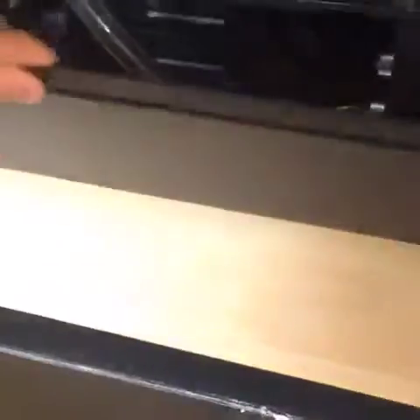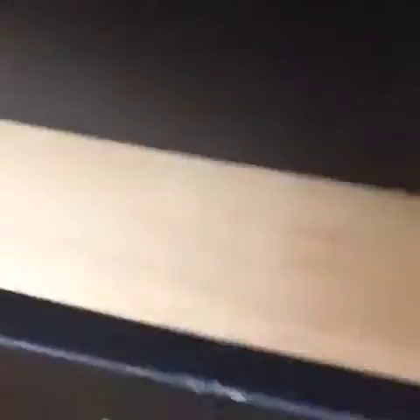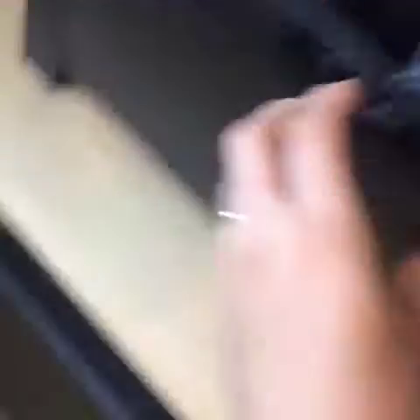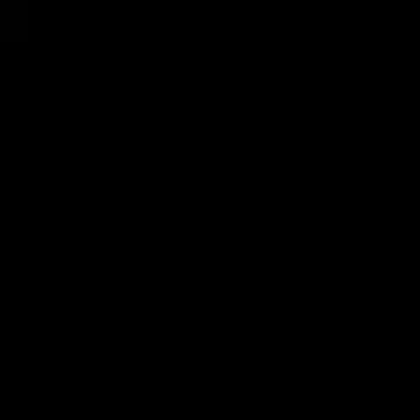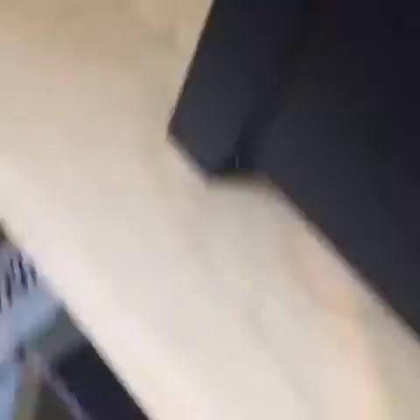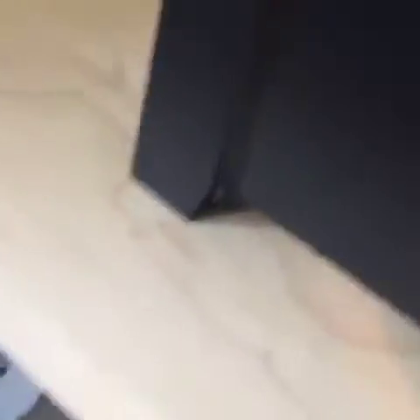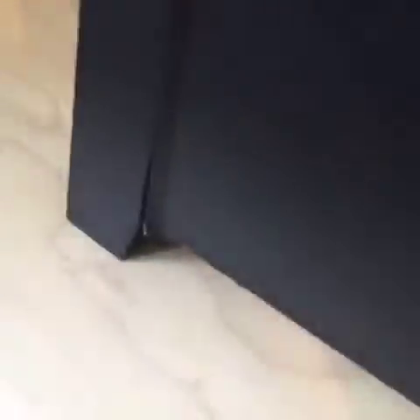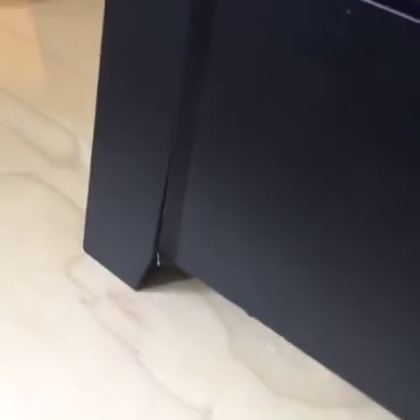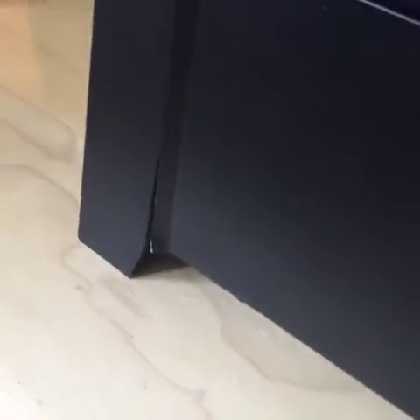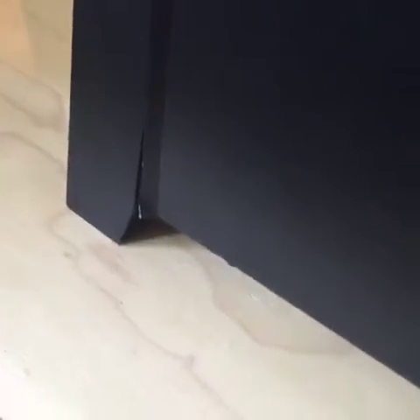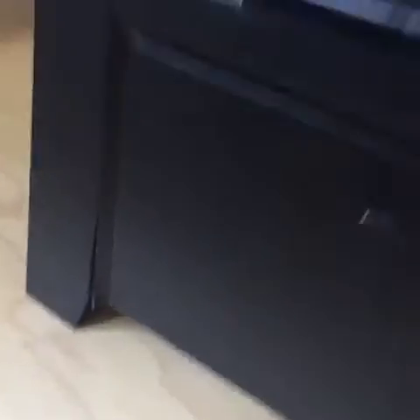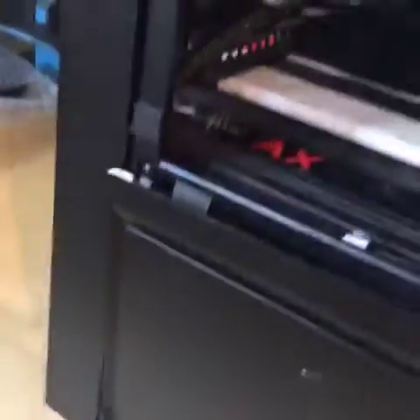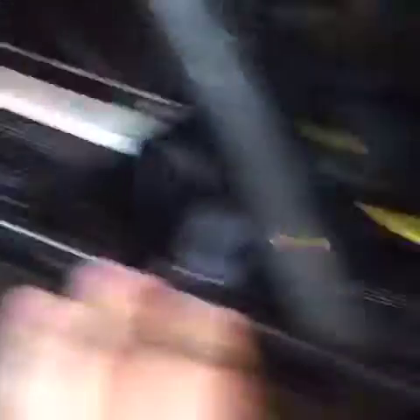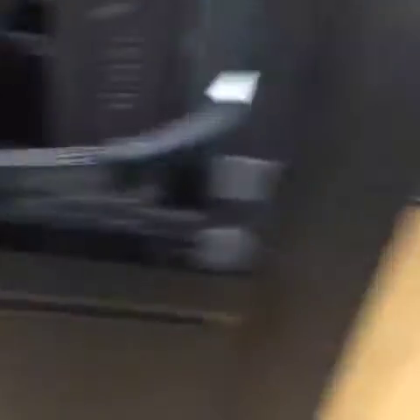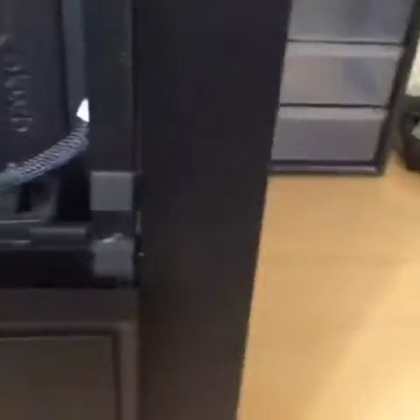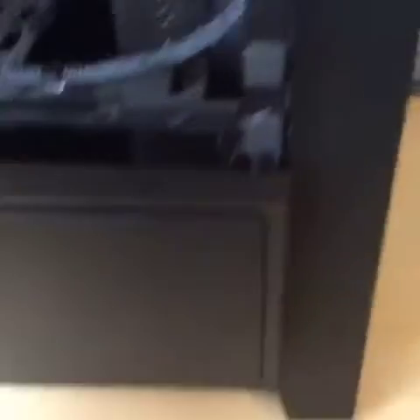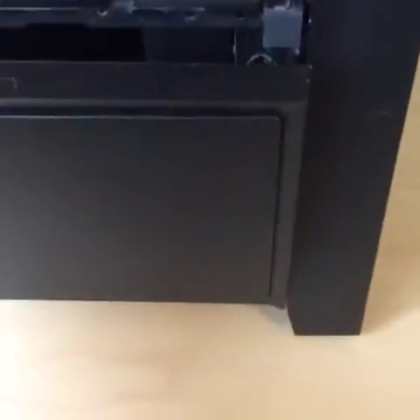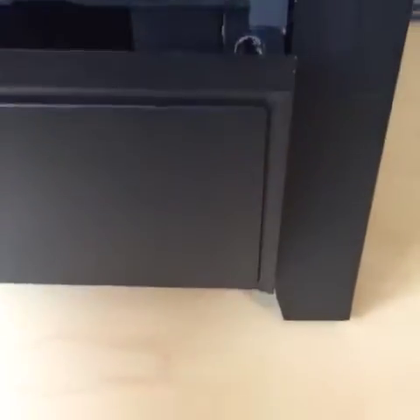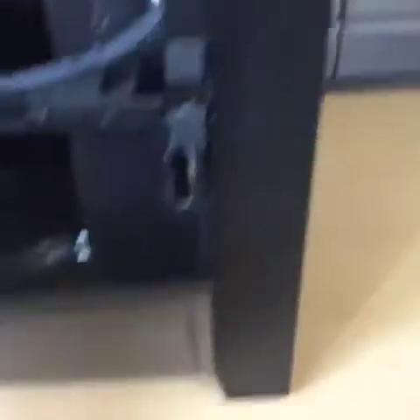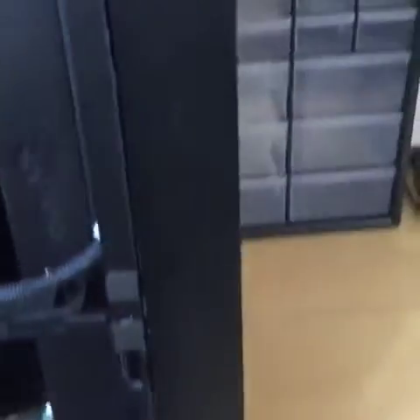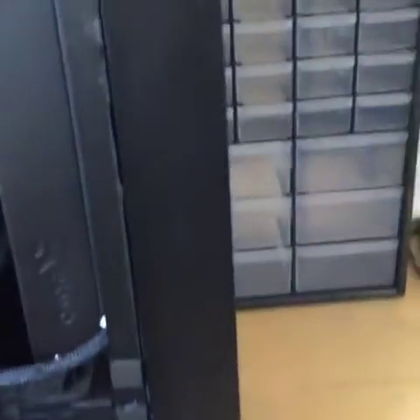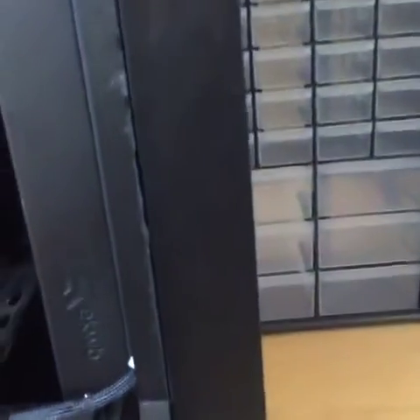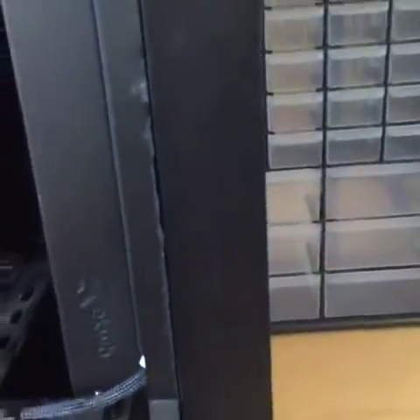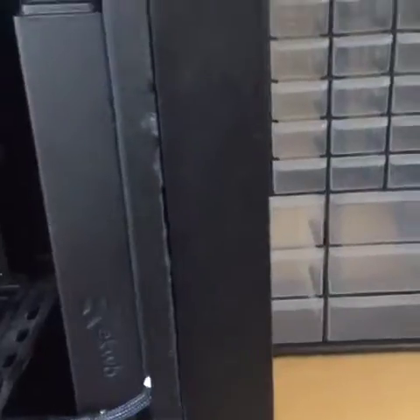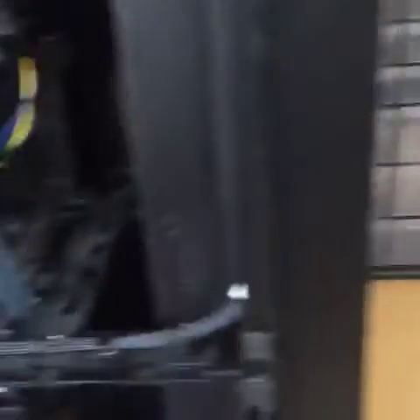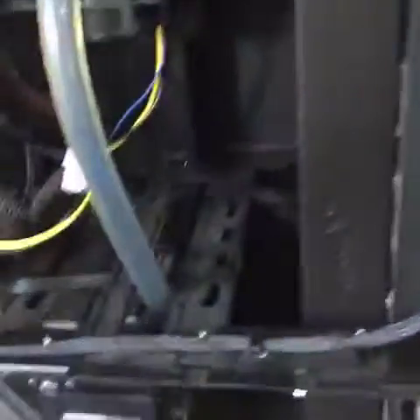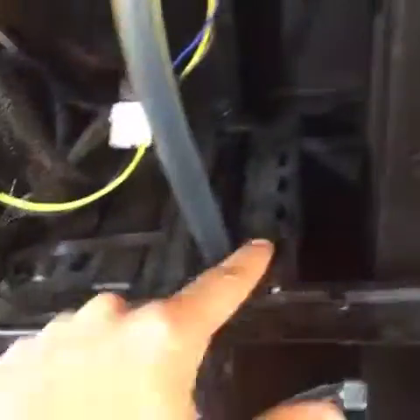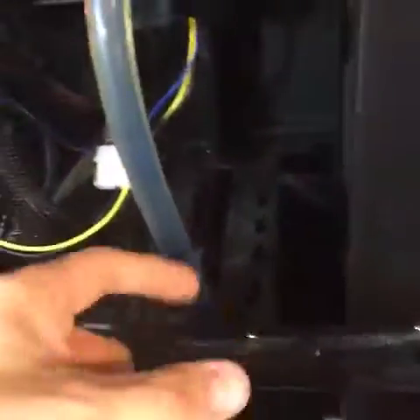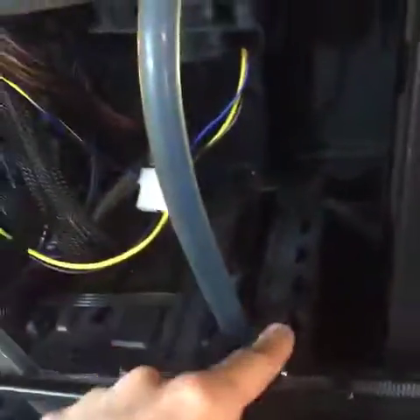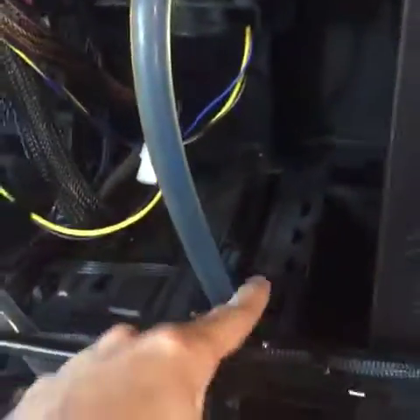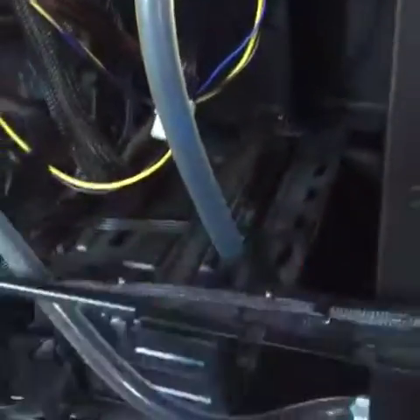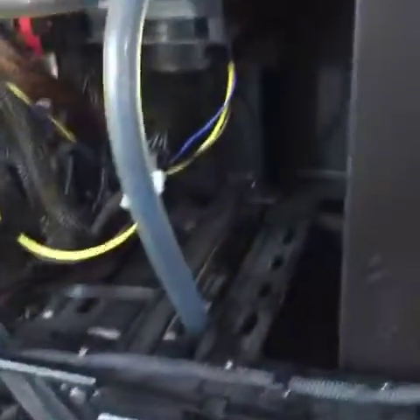As you can see, the side panel has taken some damage — it's got some dents in it. The chassis itself has got a lot of scratches. There's a lot of dust as well, so all of this I'll be cleaning up.